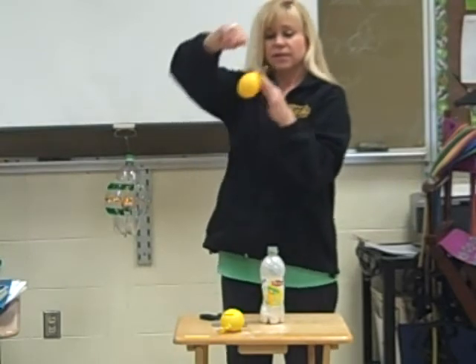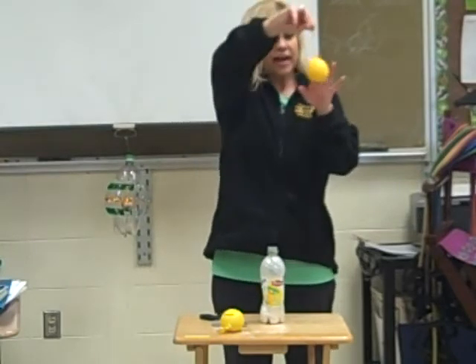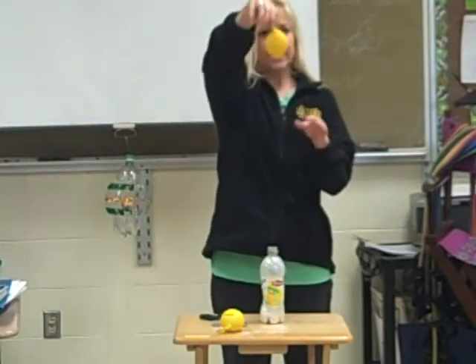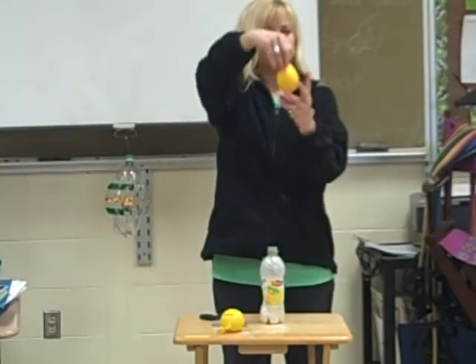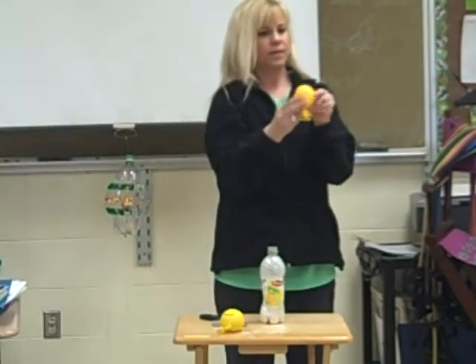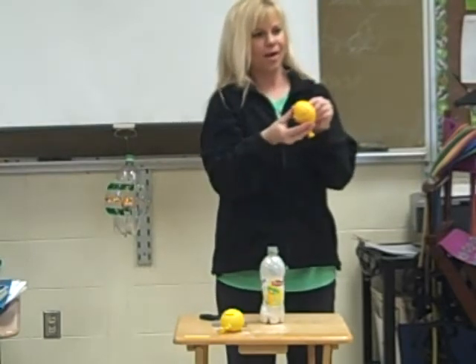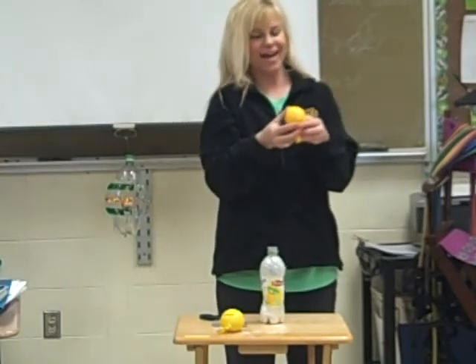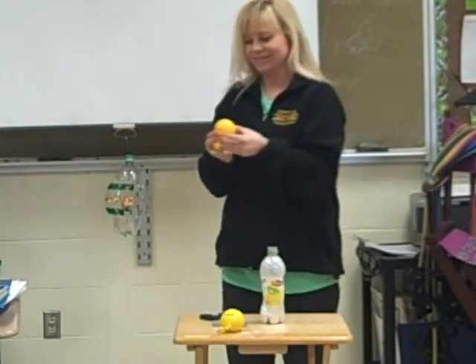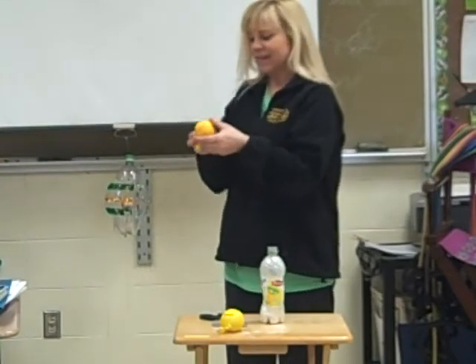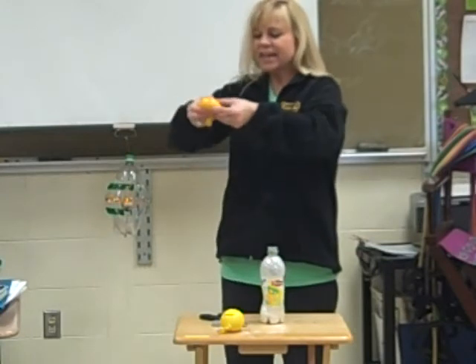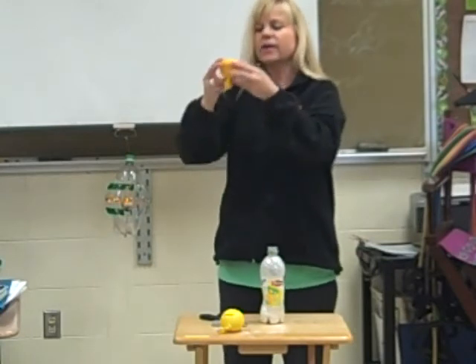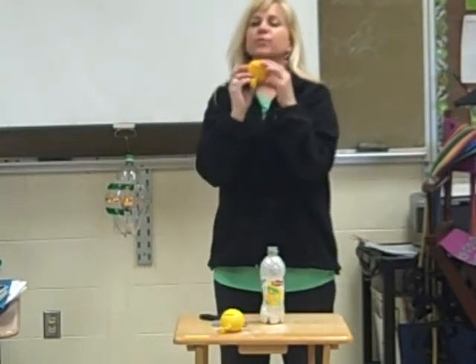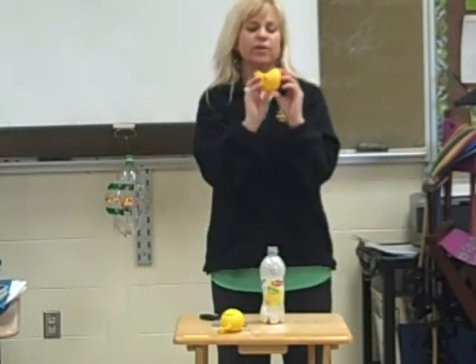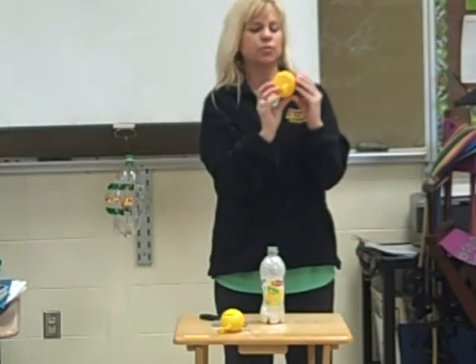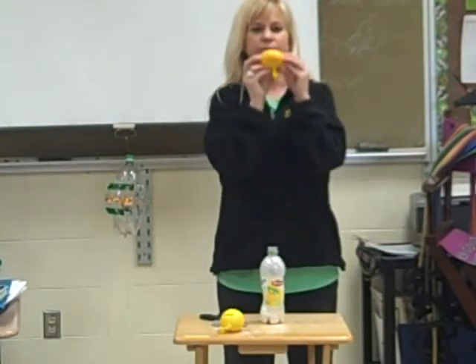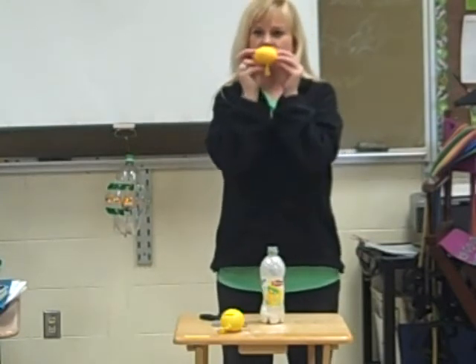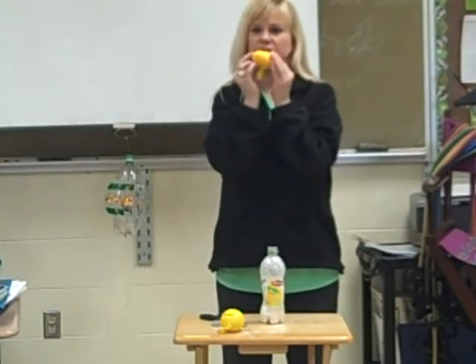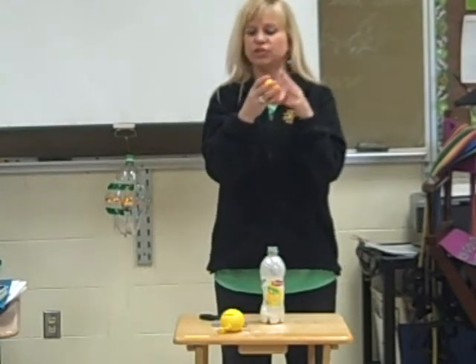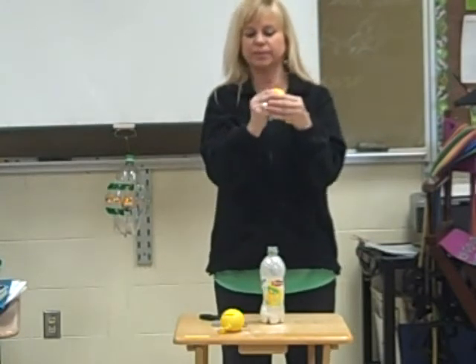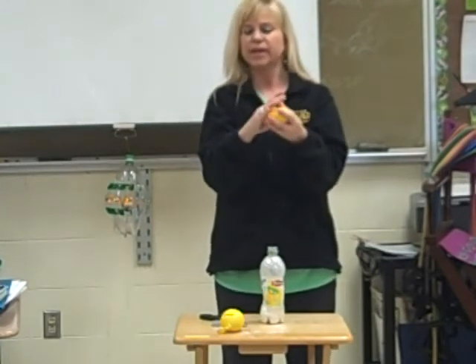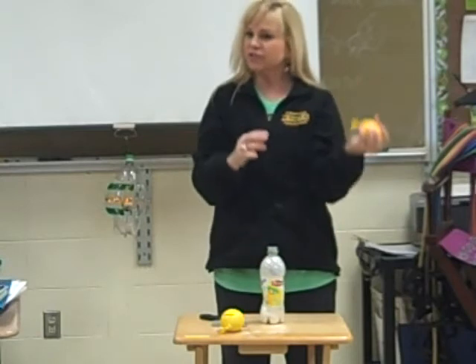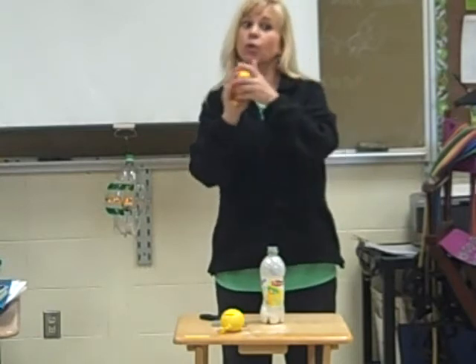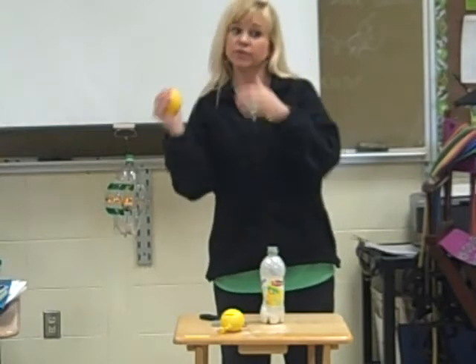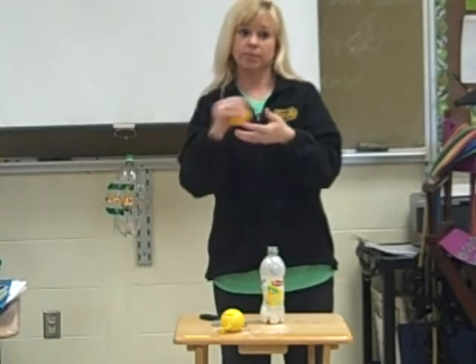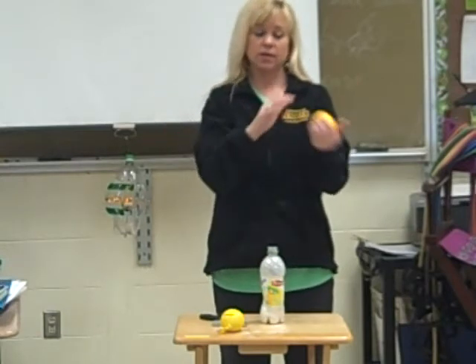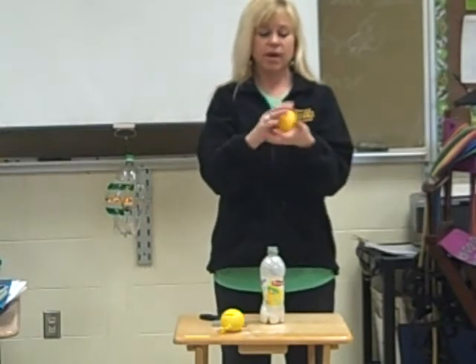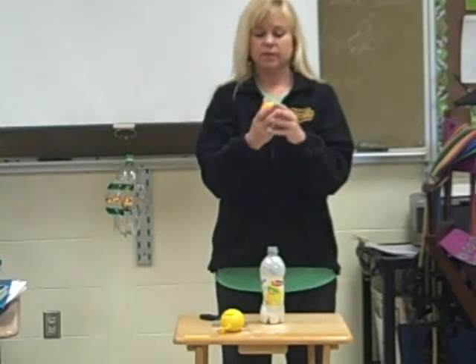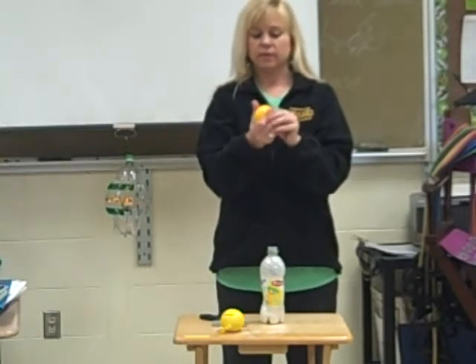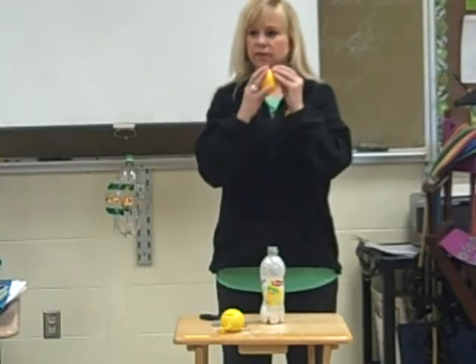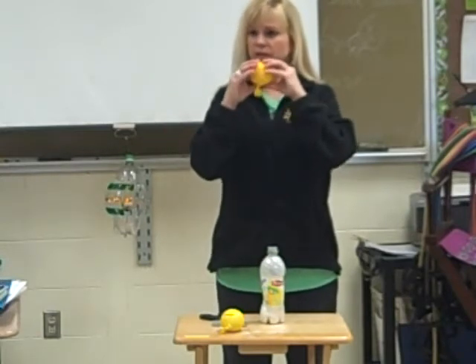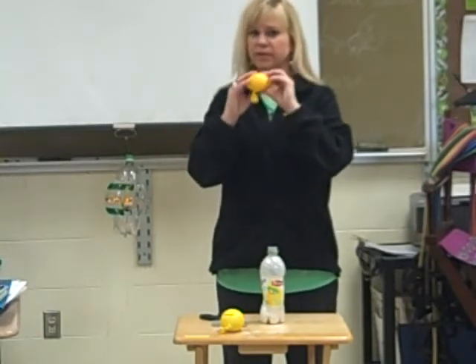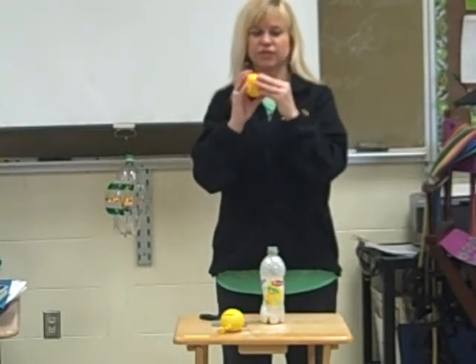And you tie it again. Voila! See how, if there was air in this balloon, I wouldn't be able to make little squishy shapes with it. It'll still work for a stress ball, but it won't be able to take the shapes.